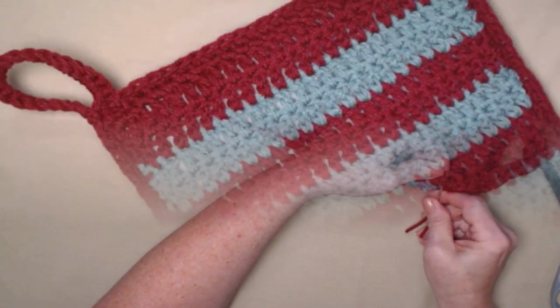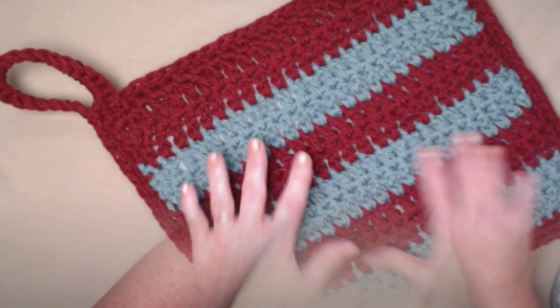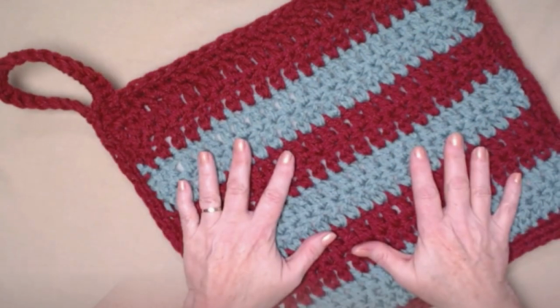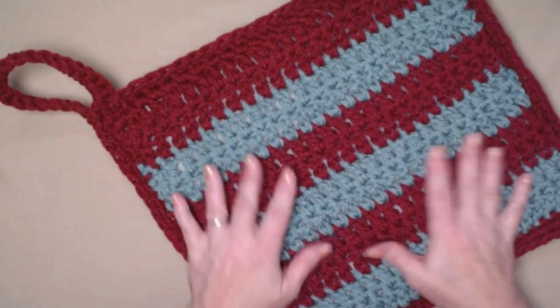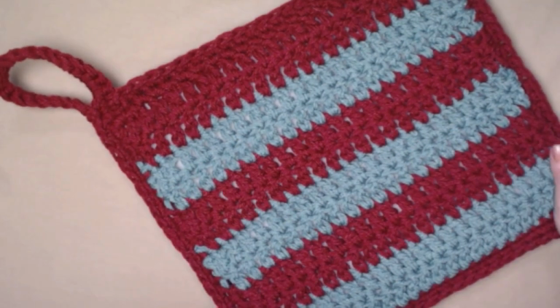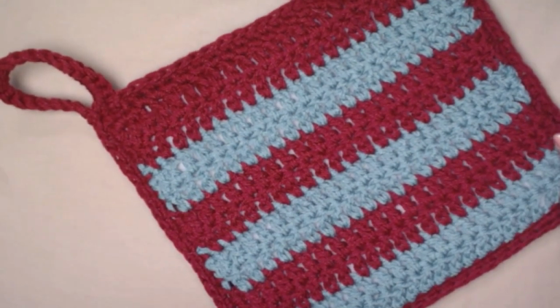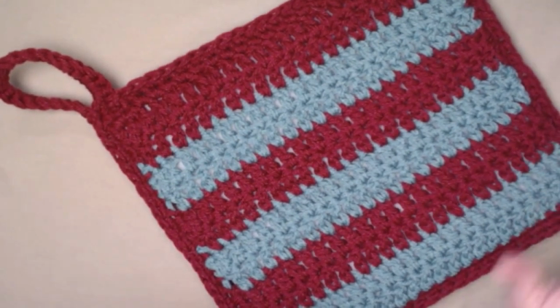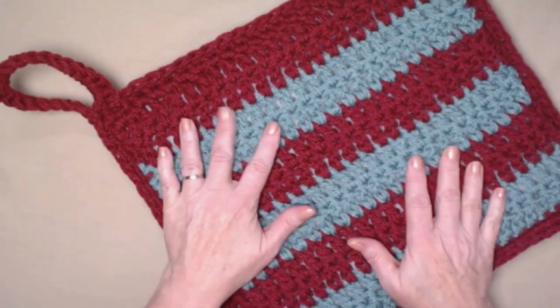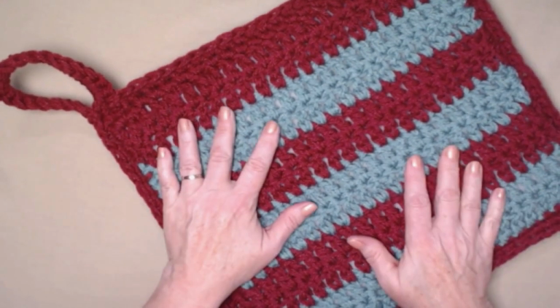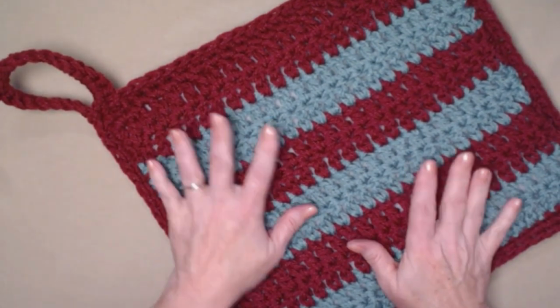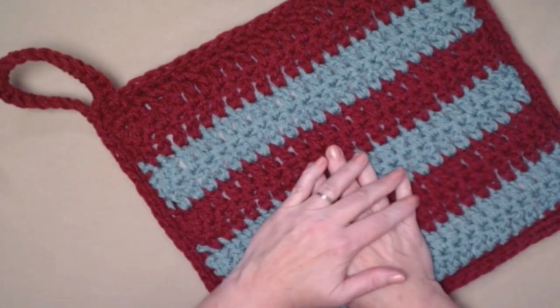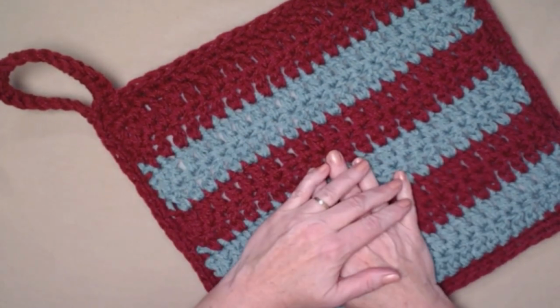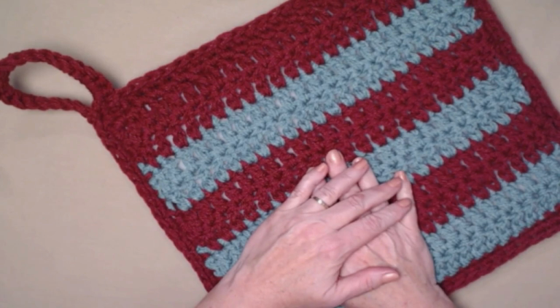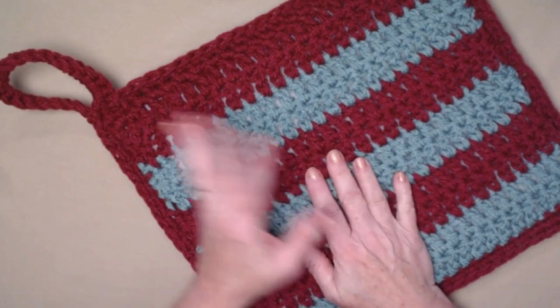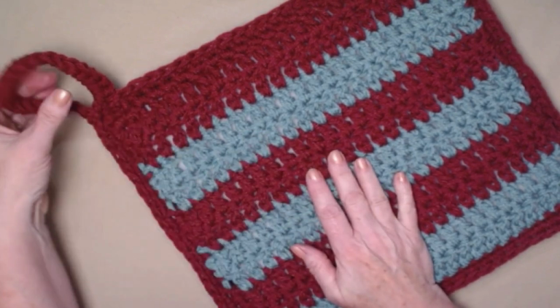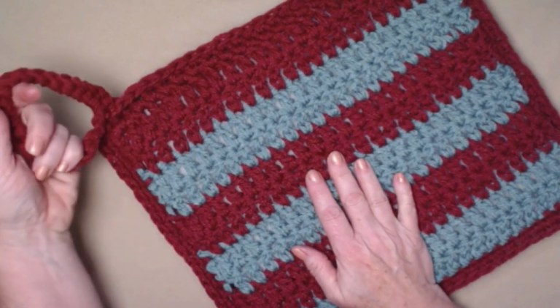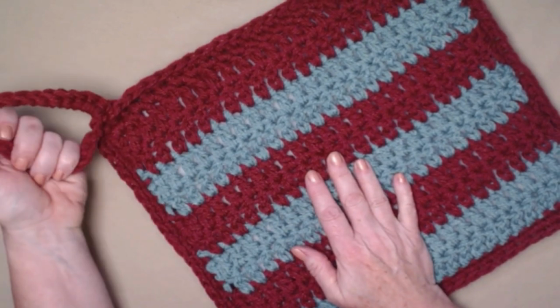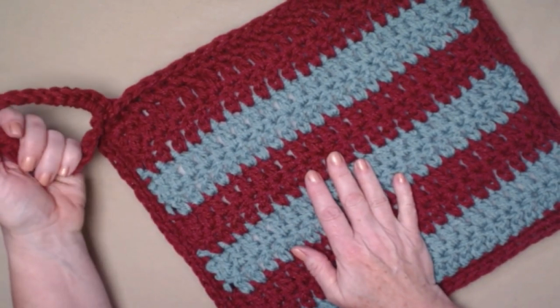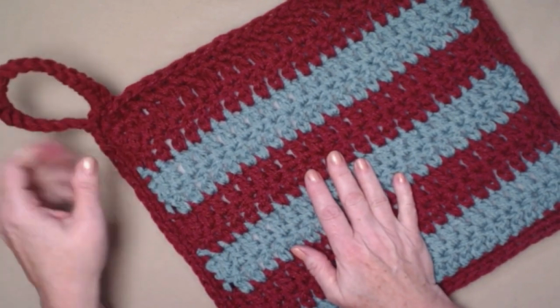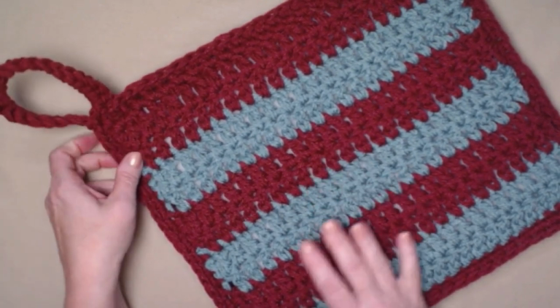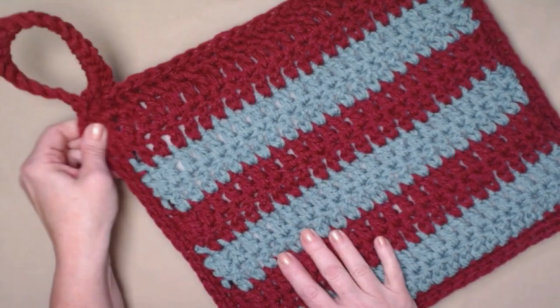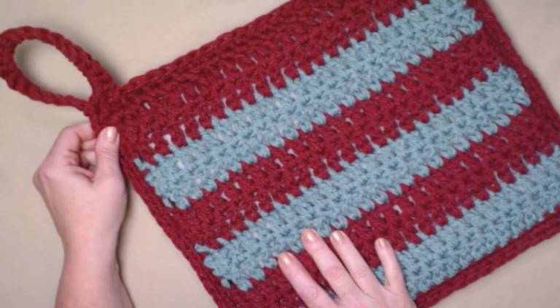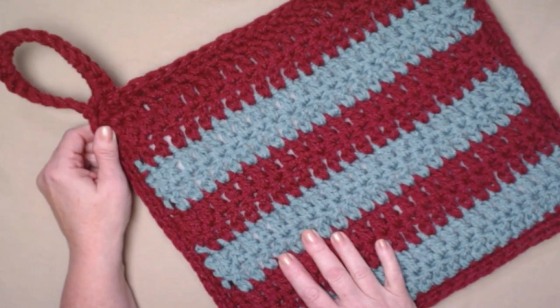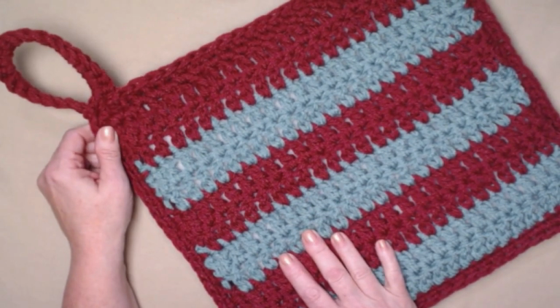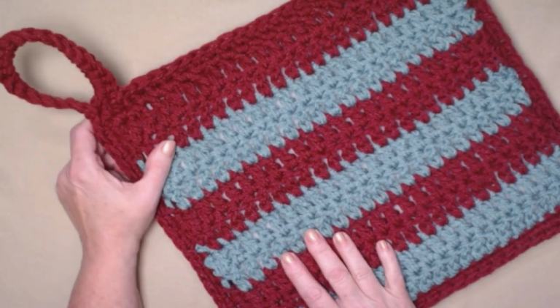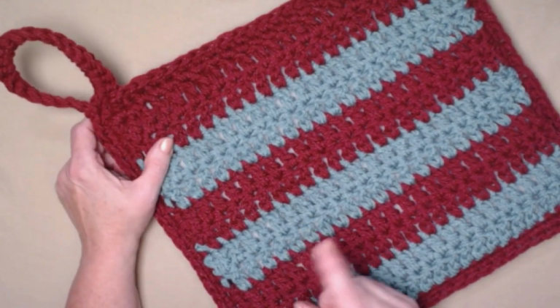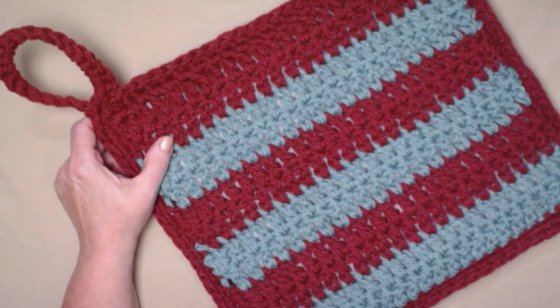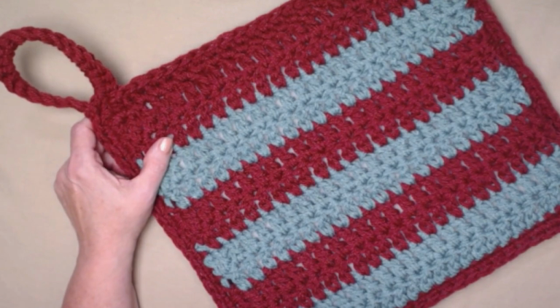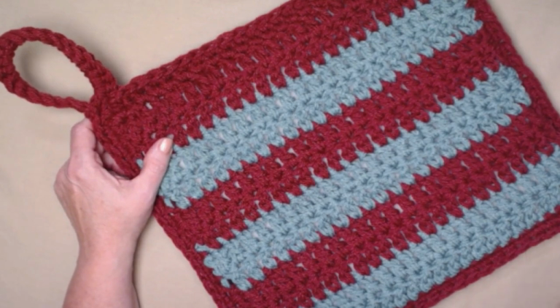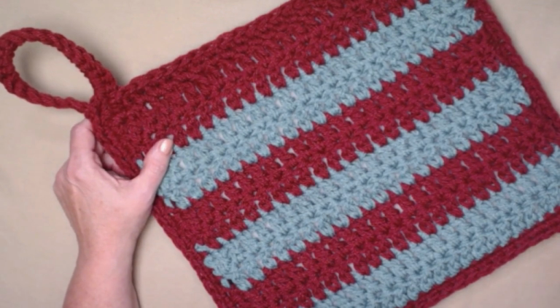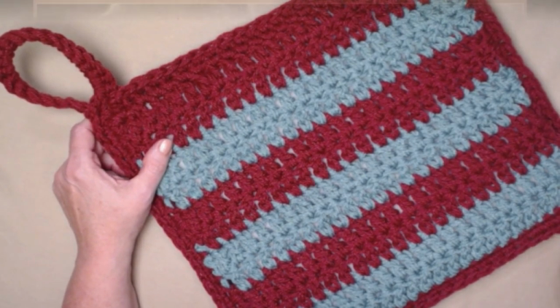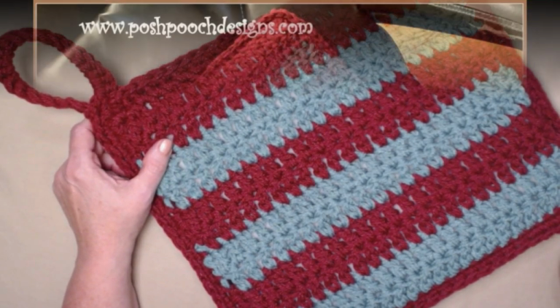That gives us a nice handle to carry our cushion with us wherever we need to go. My stadium cushion seat is all ready for me to take to go watch the band play or the football team win their game!